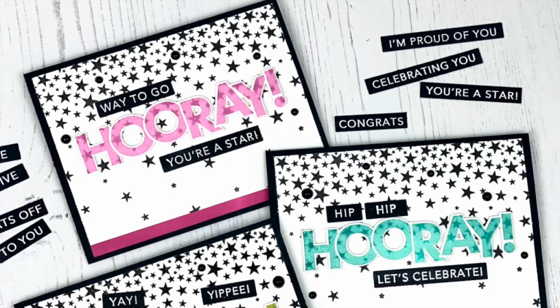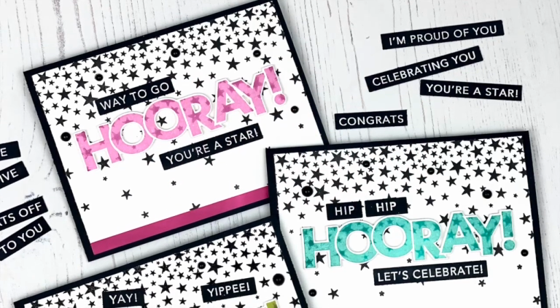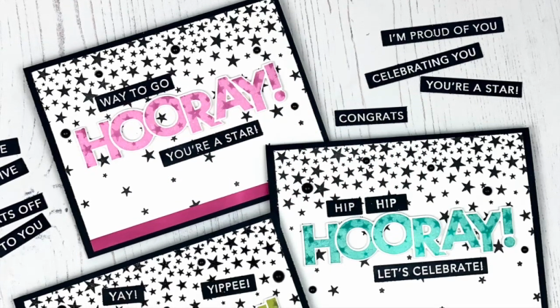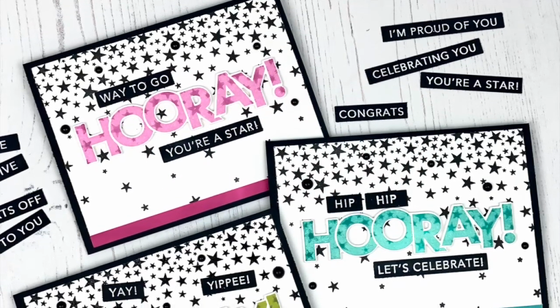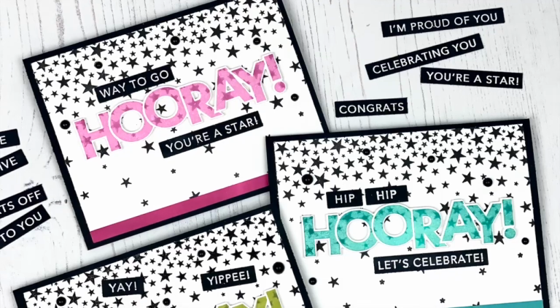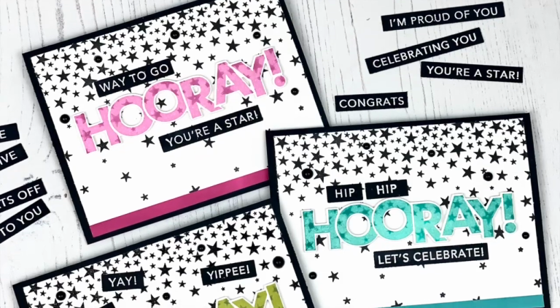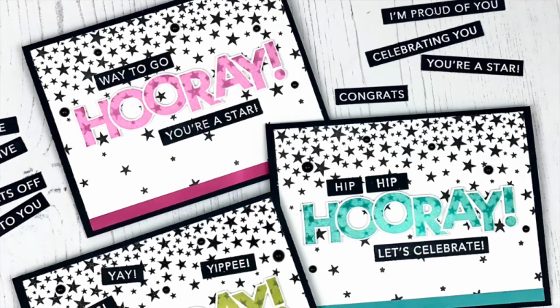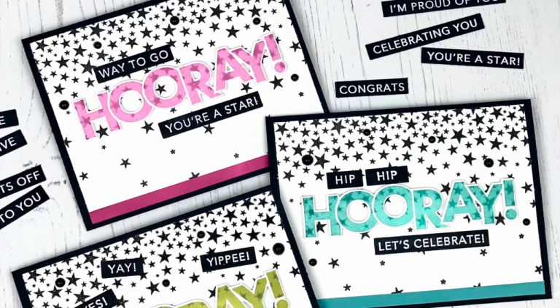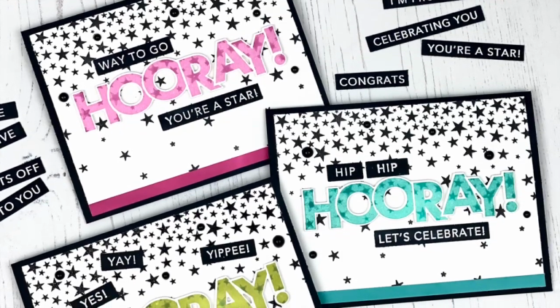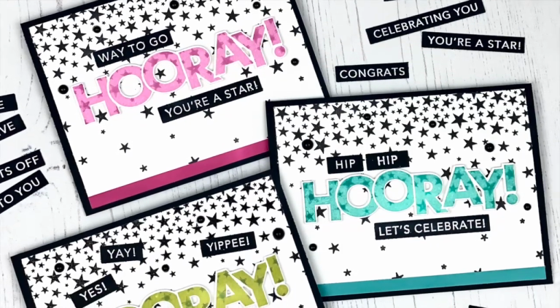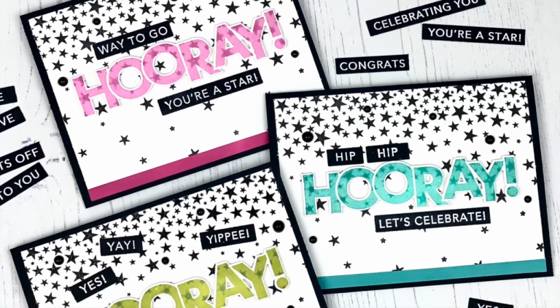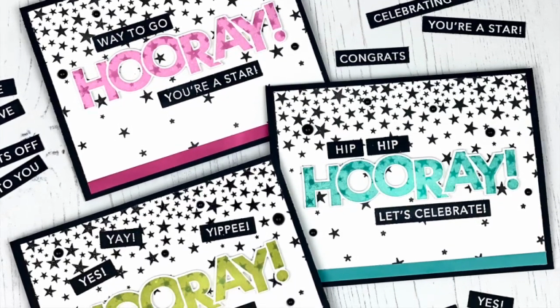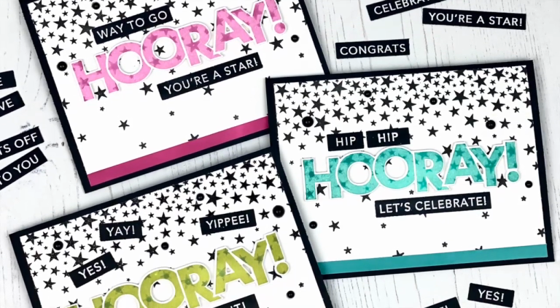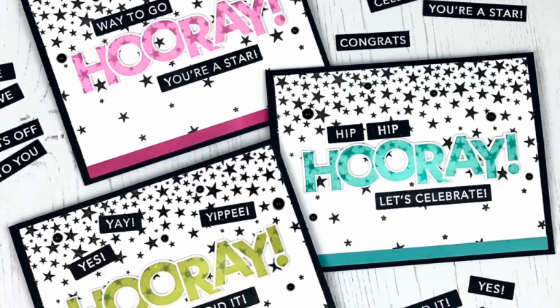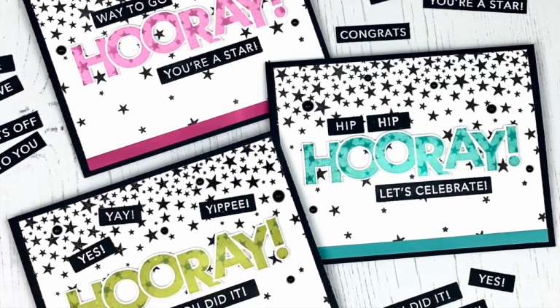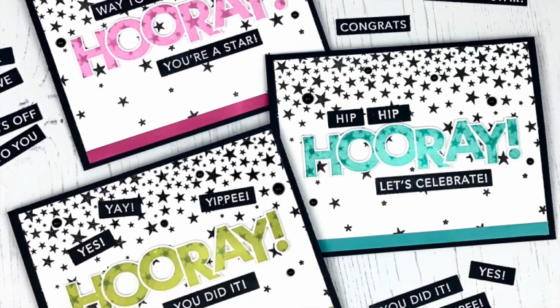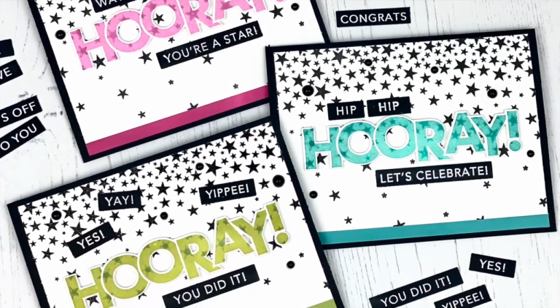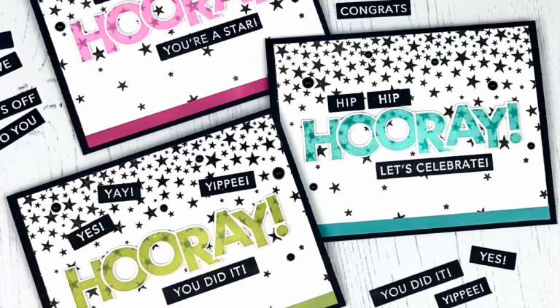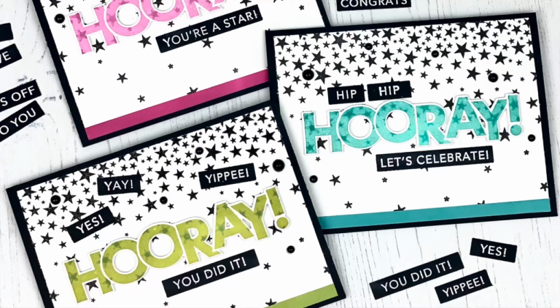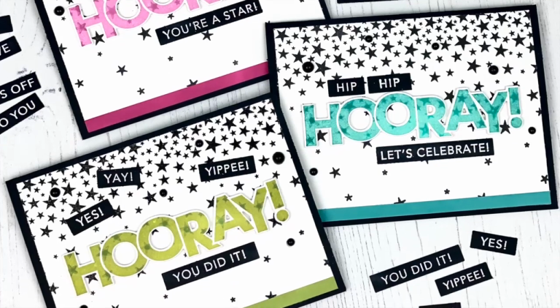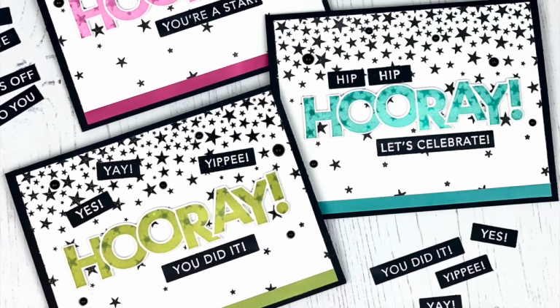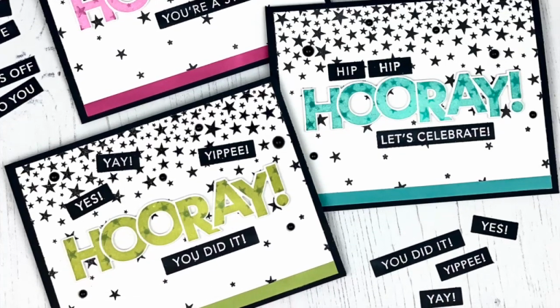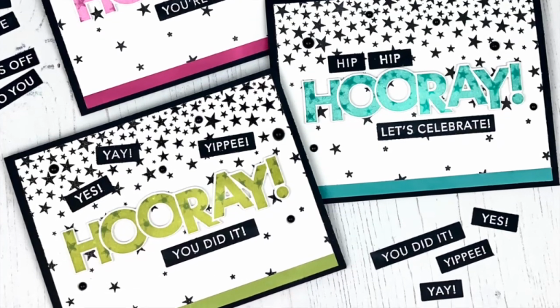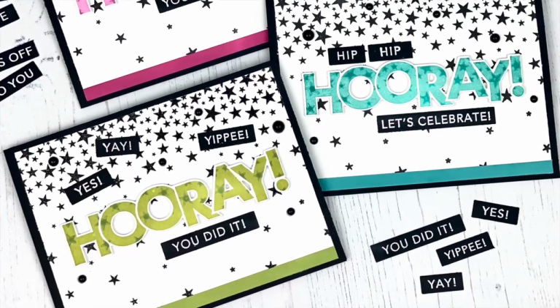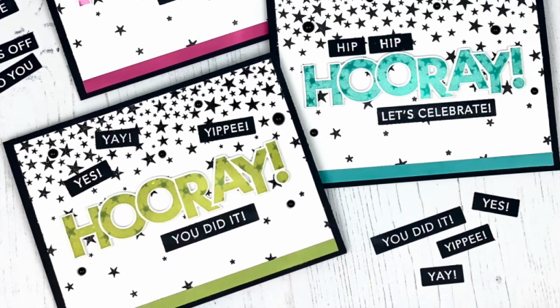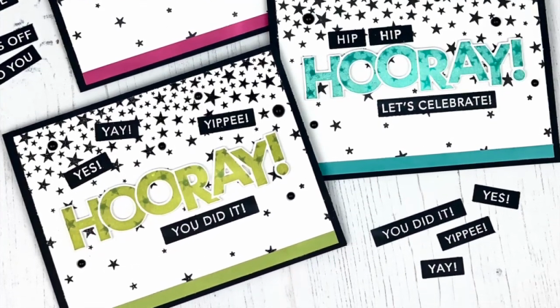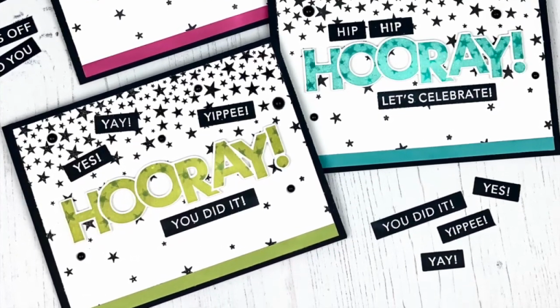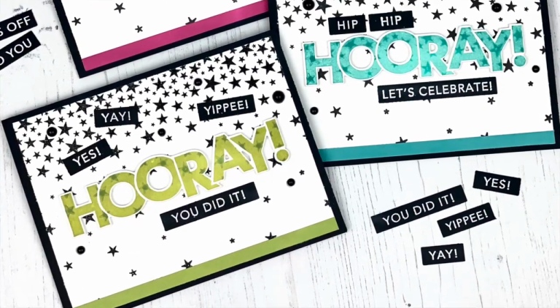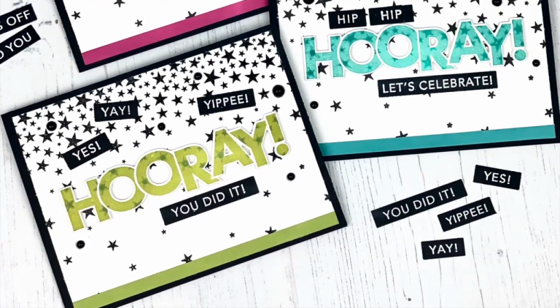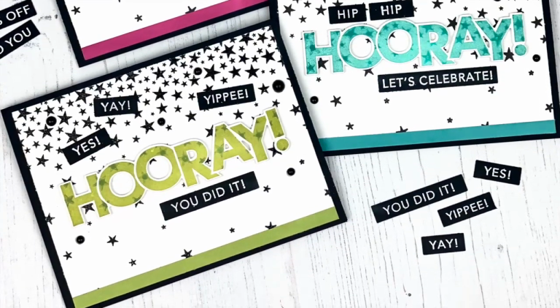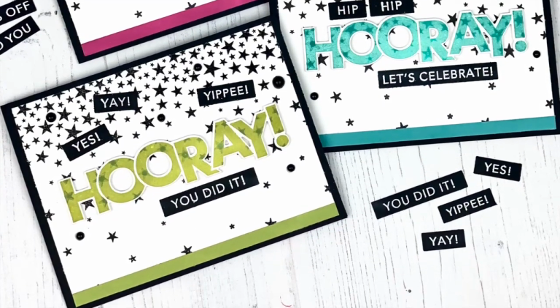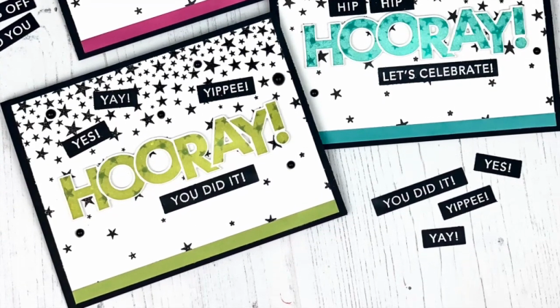Hi everyone, it's Taylor here today and it's time for another video. Today I'm going to share with you how I created these hooray cards using several Tailored Expressions supplies.